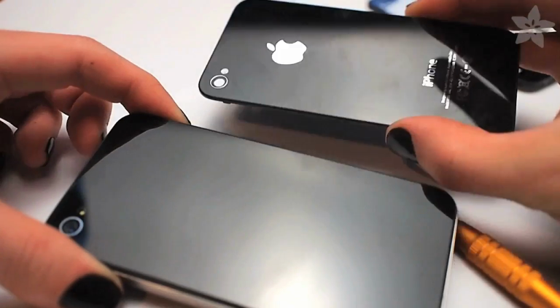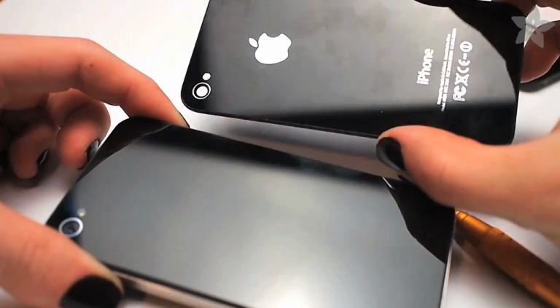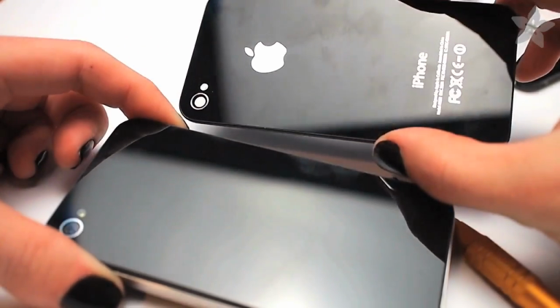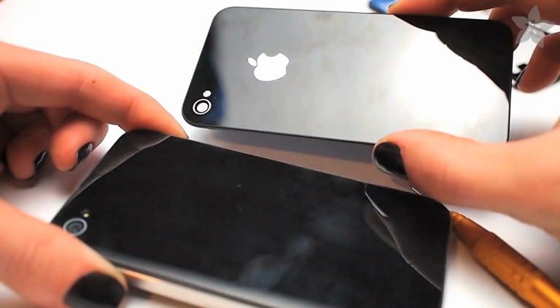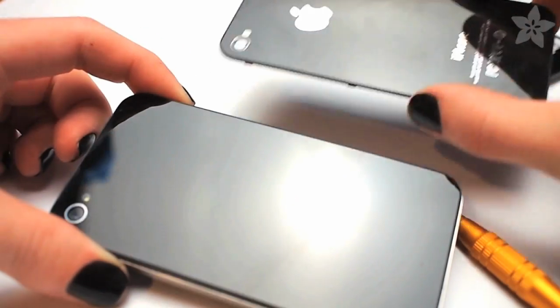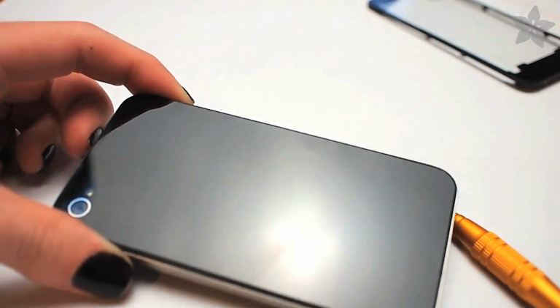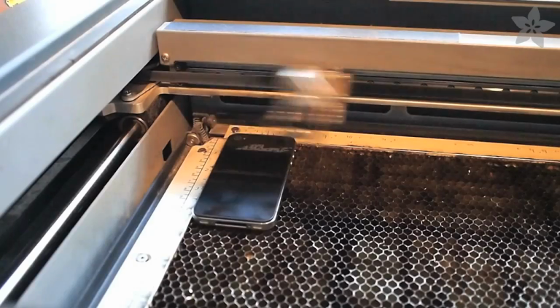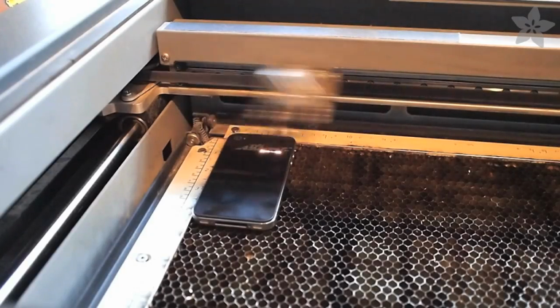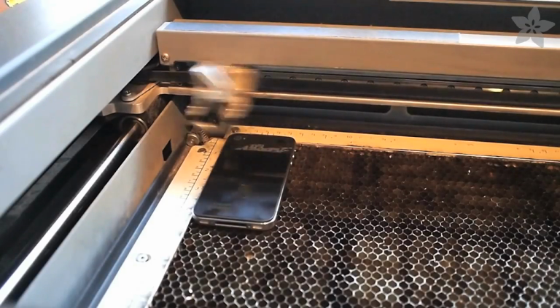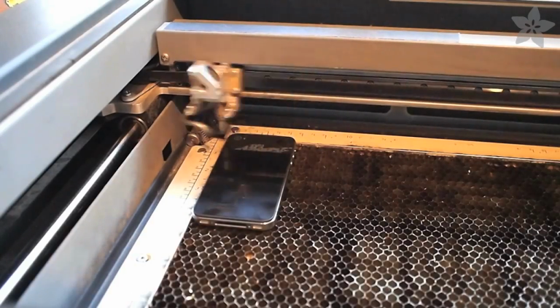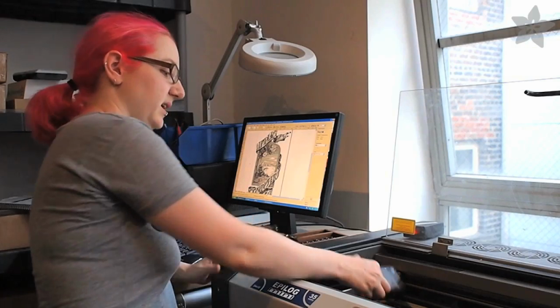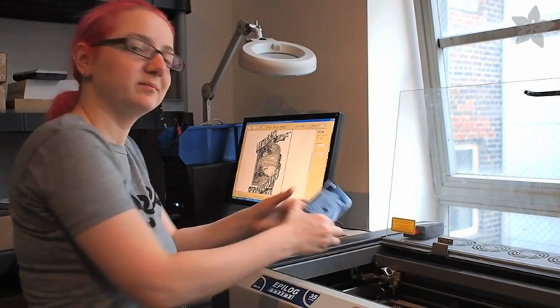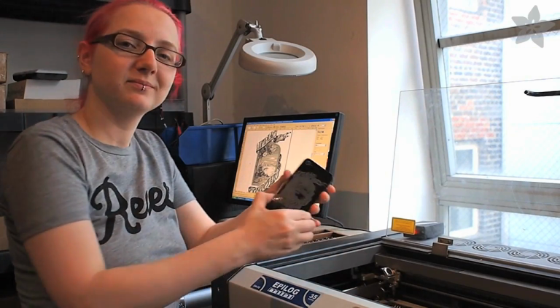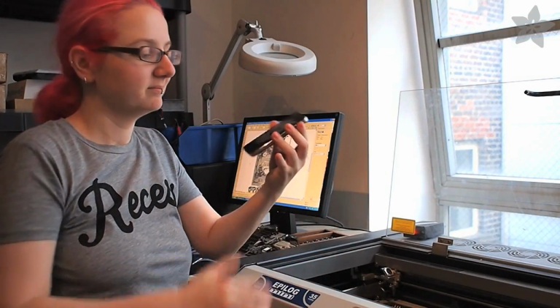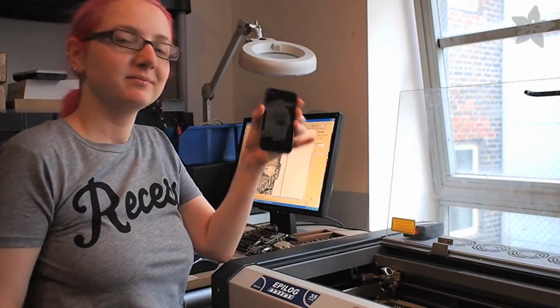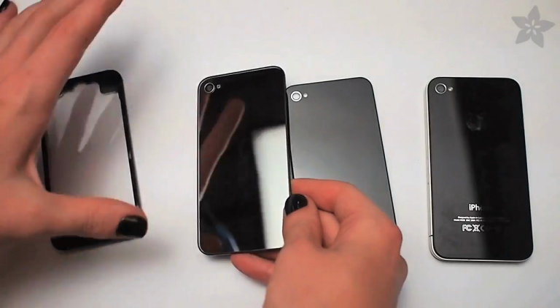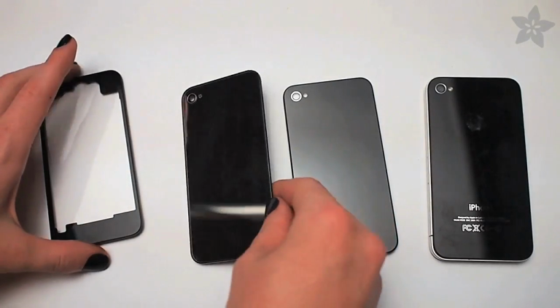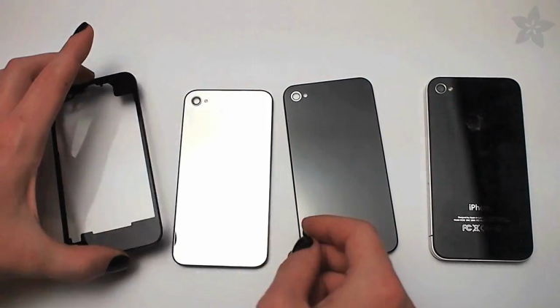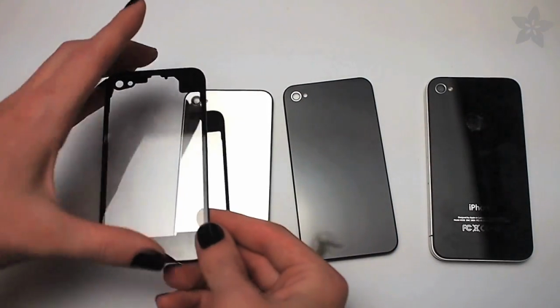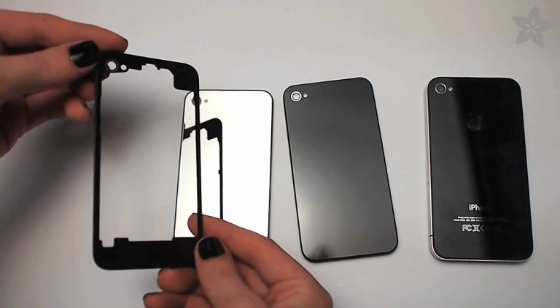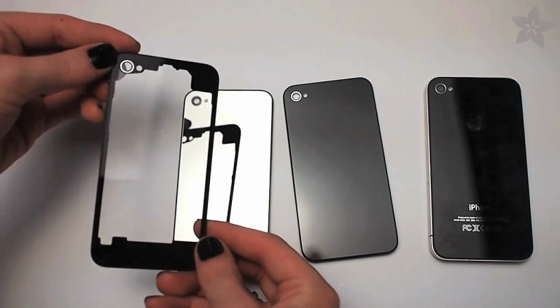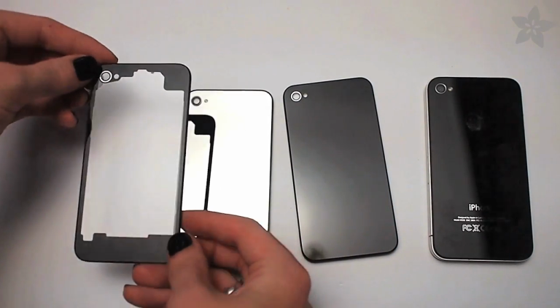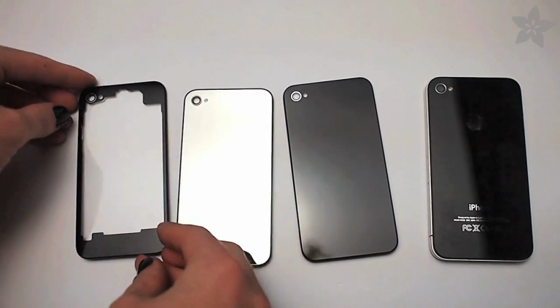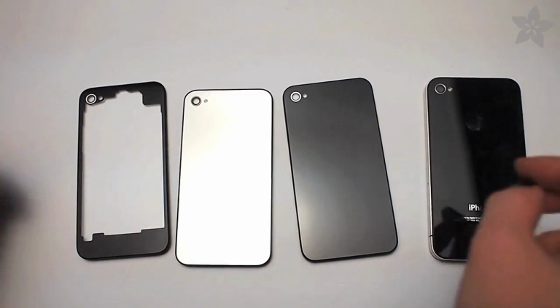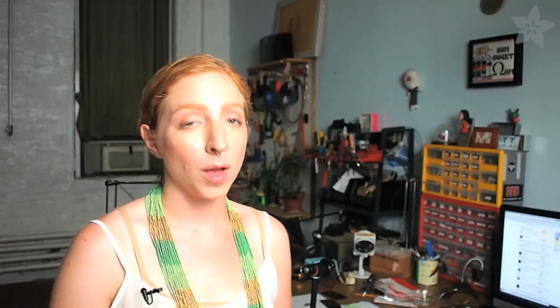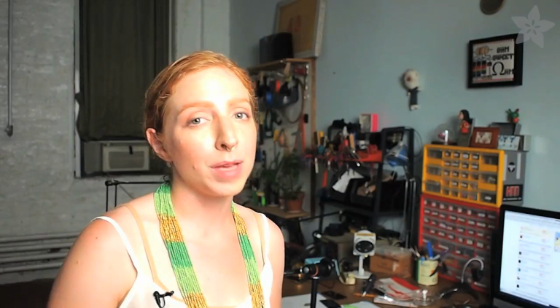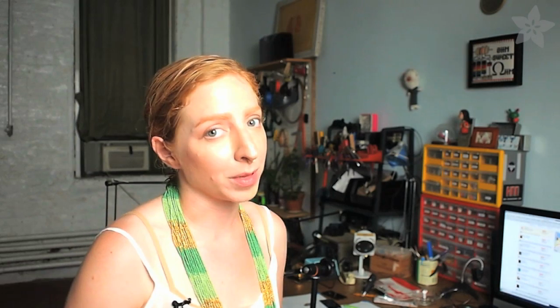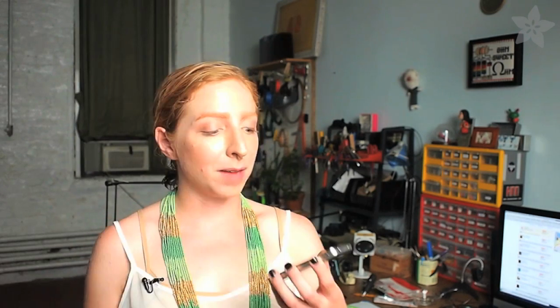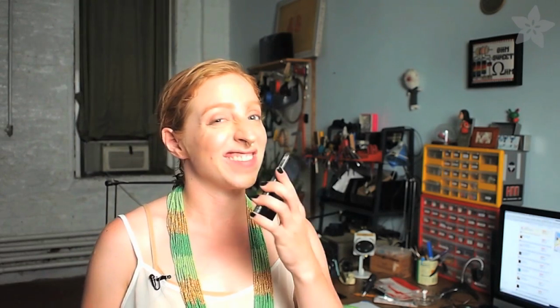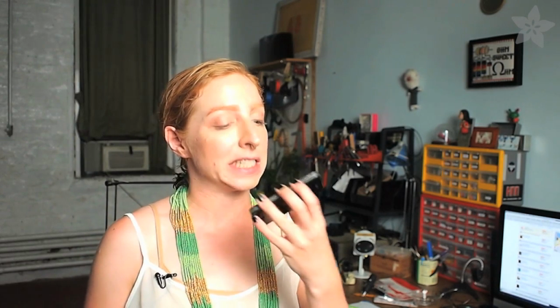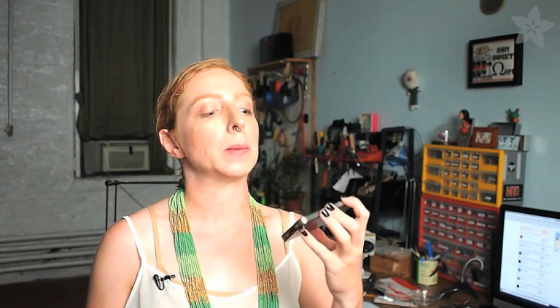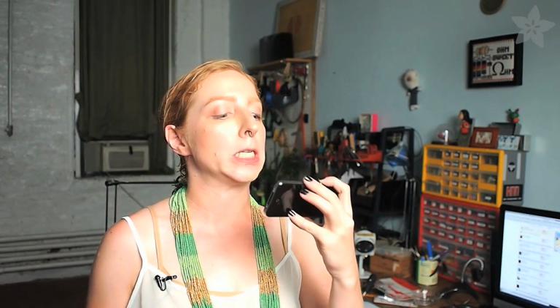You can replace it with a plain black plate suitable for laser etching, a clear plate so that you can see all the inner workings of your iPhone, or a mirrored plate — which comes in handy when you want to check if you have something on your face.